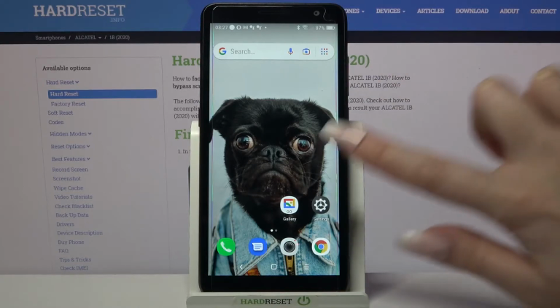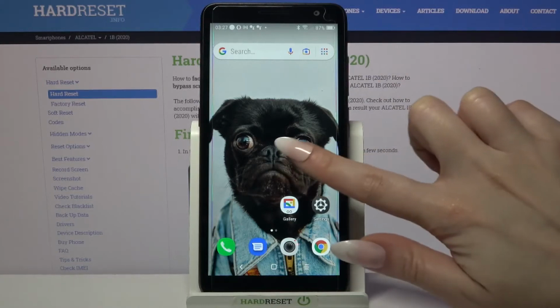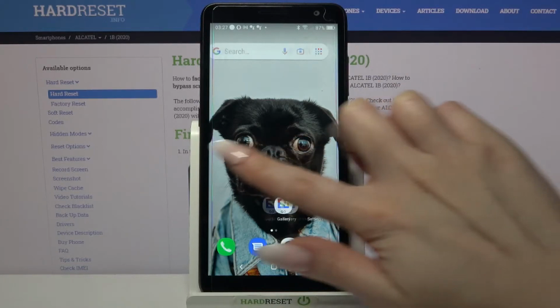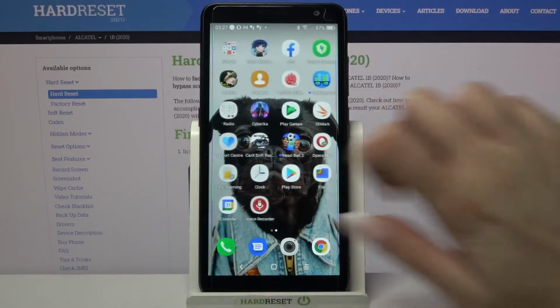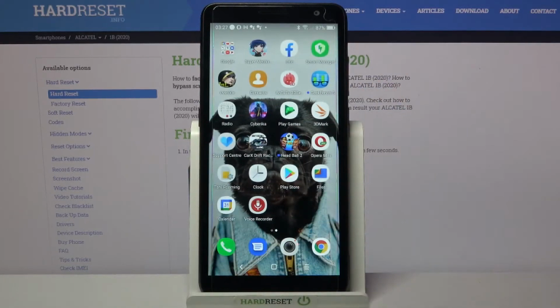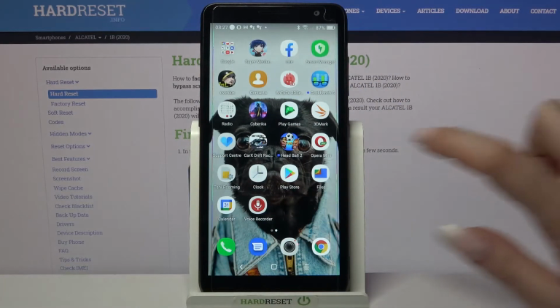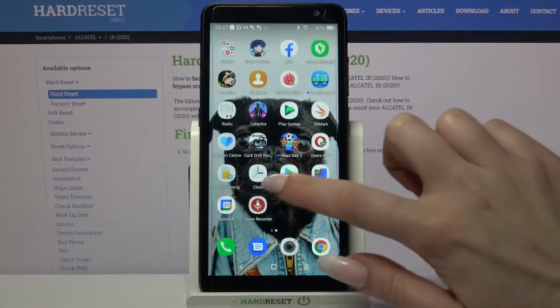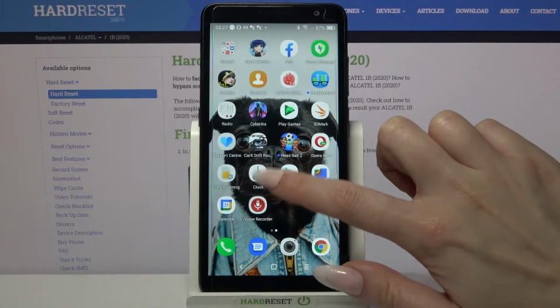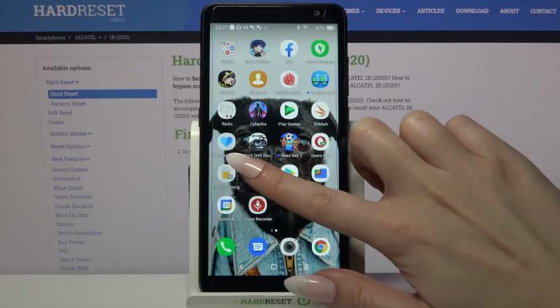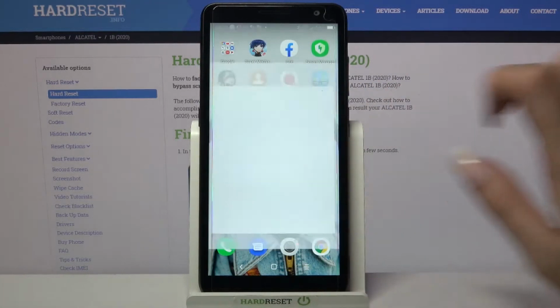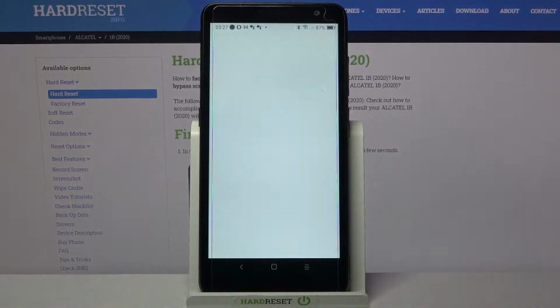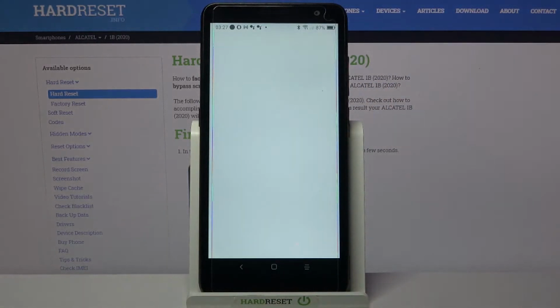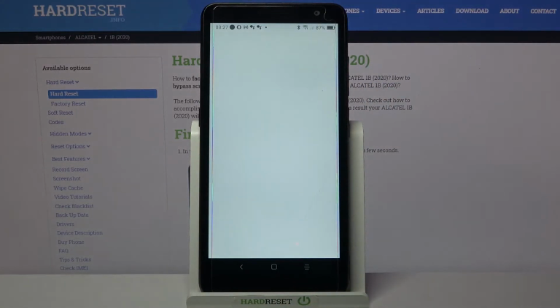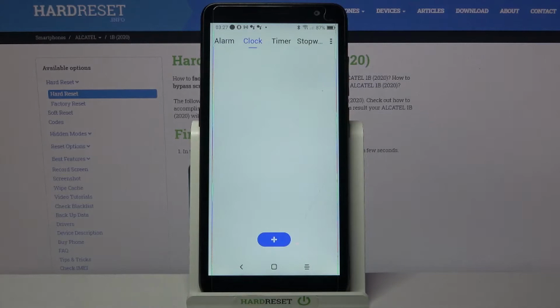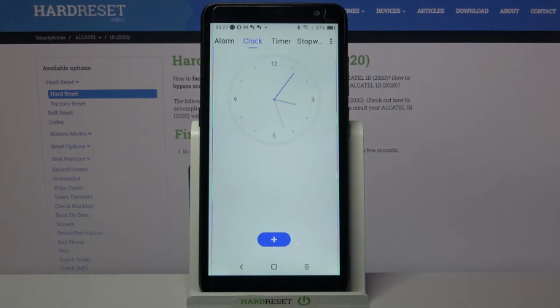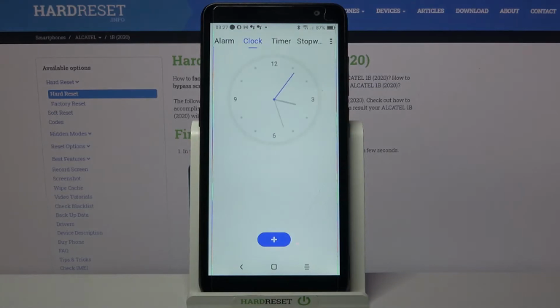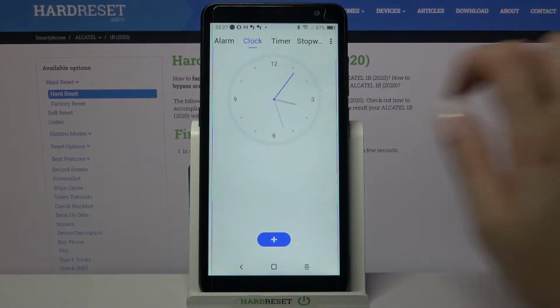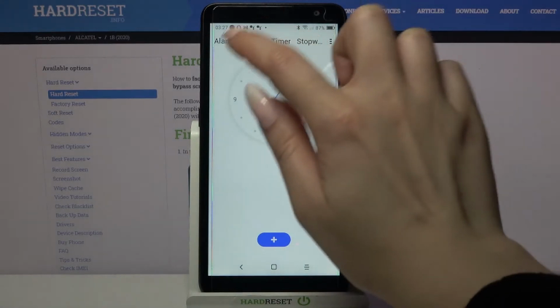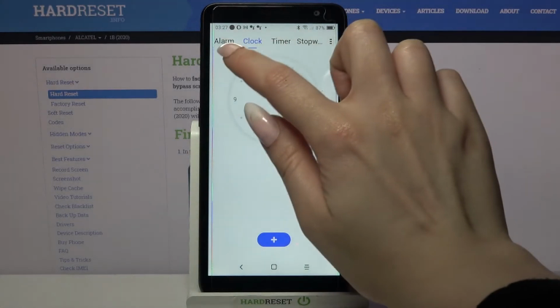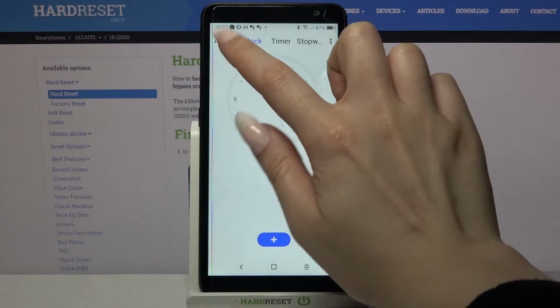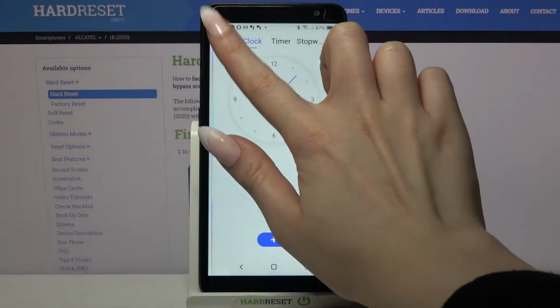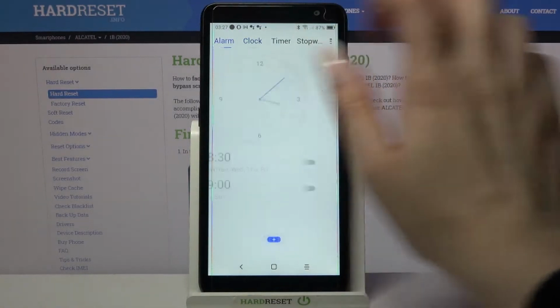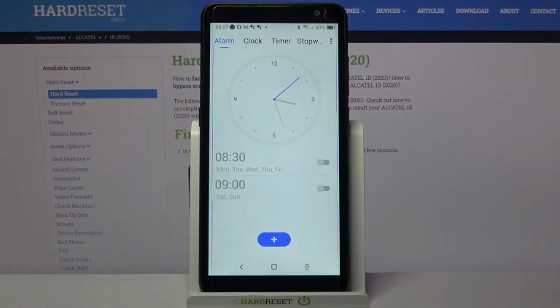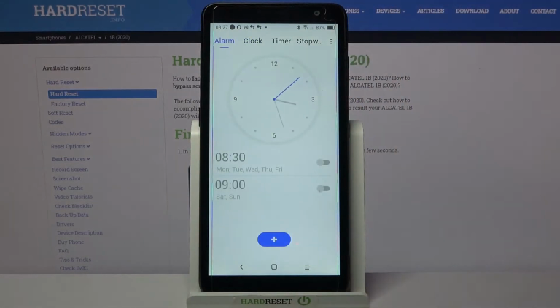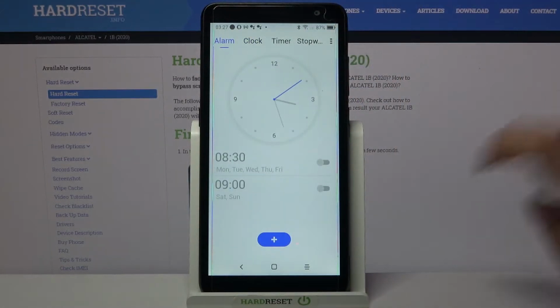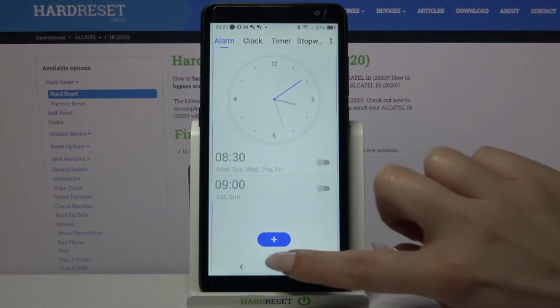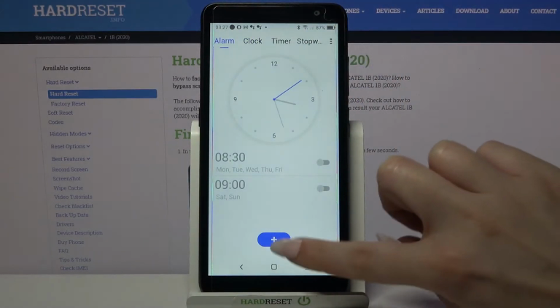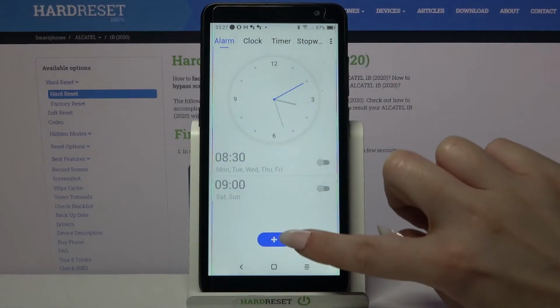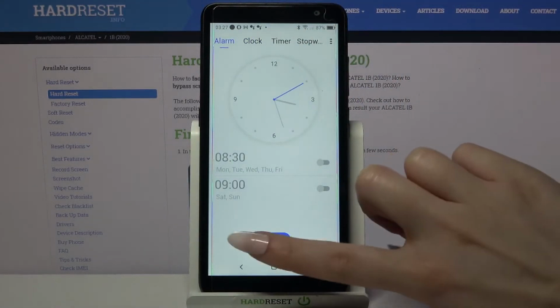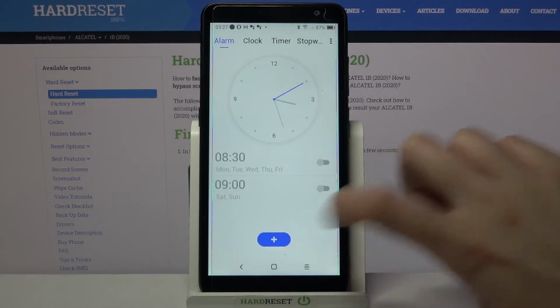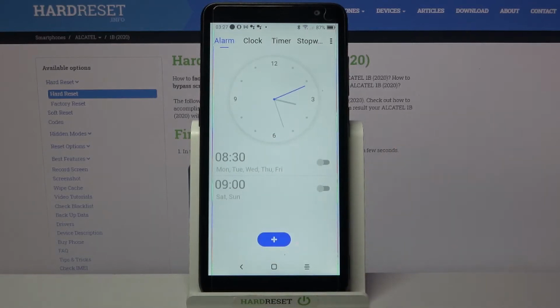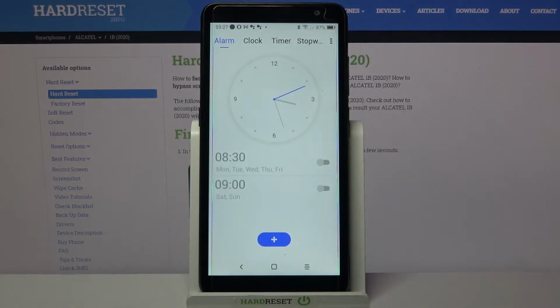First of all, locate the clock app and tap on it. Then click on alarm at the top left corner and tap on the plus icon.